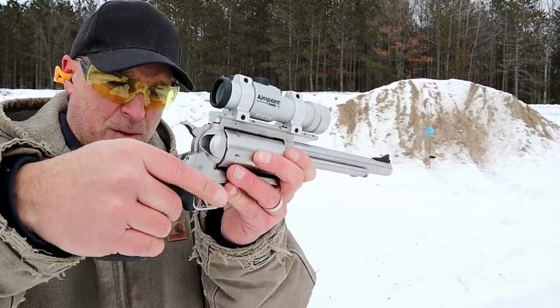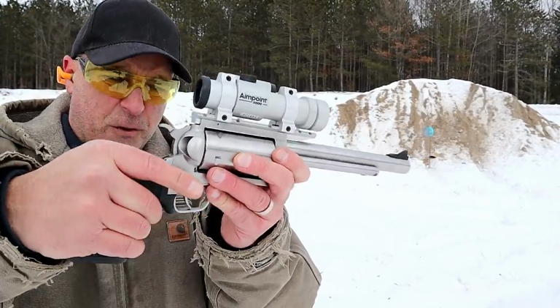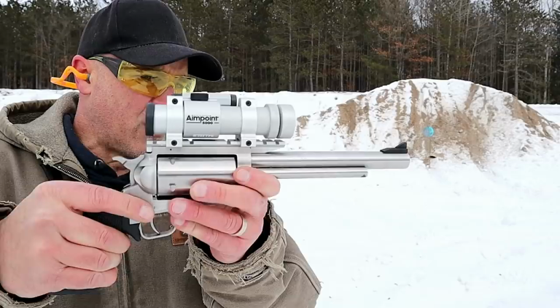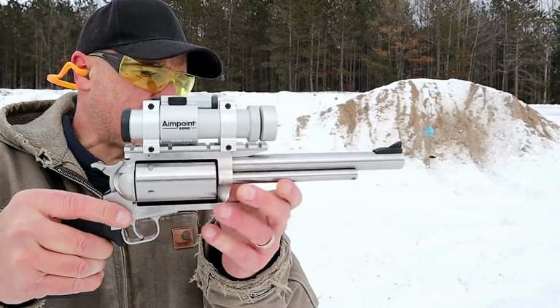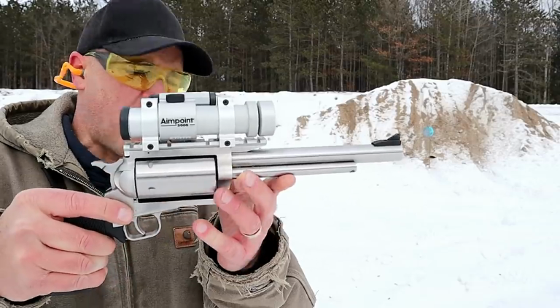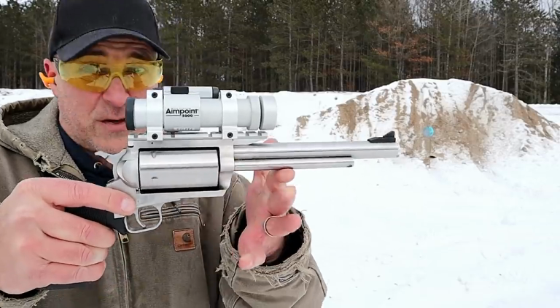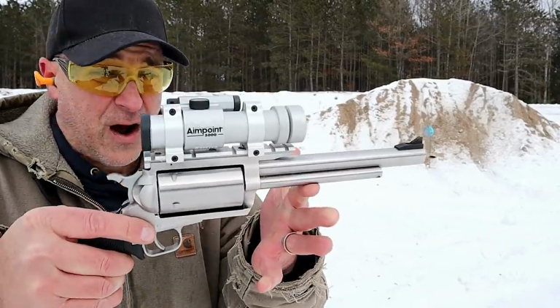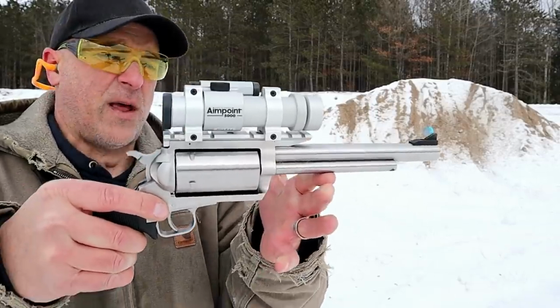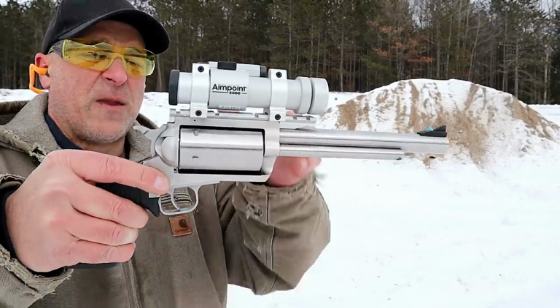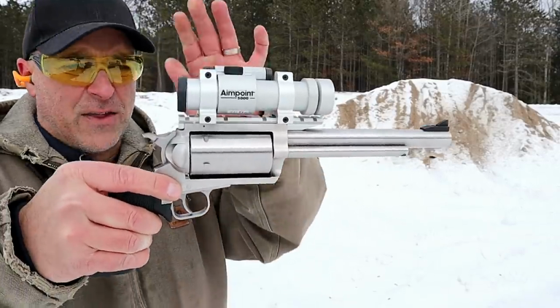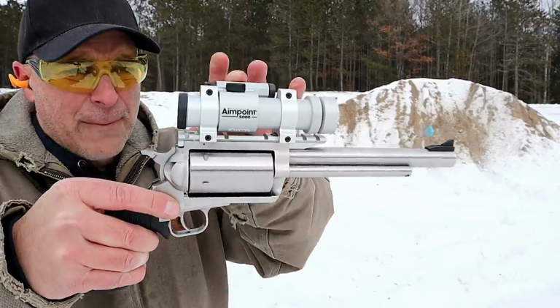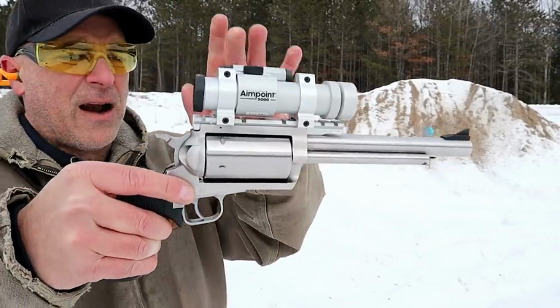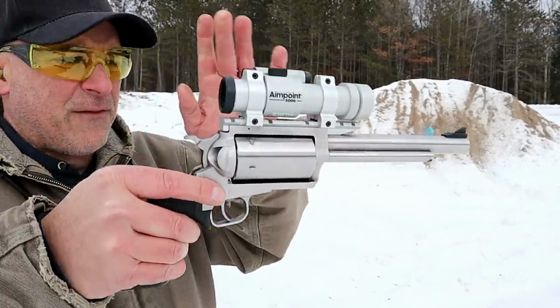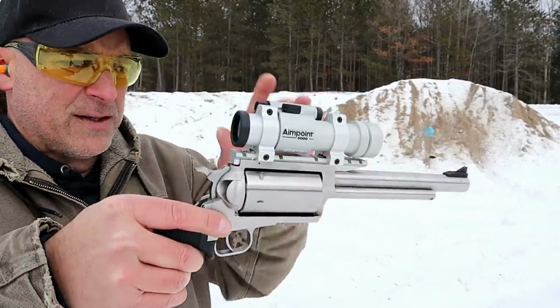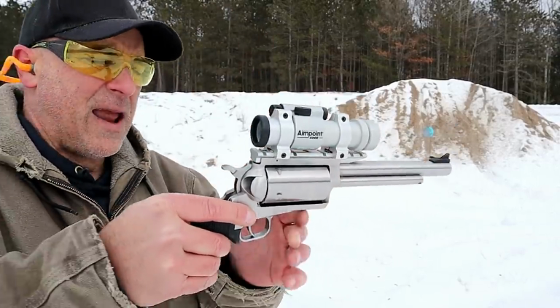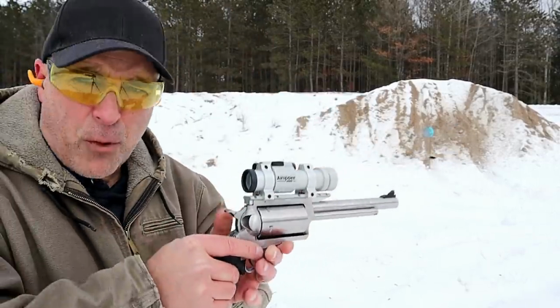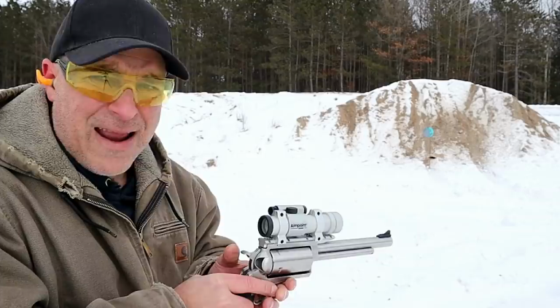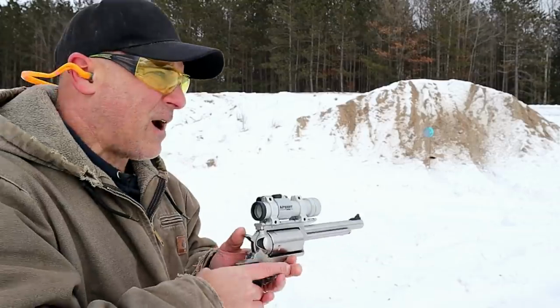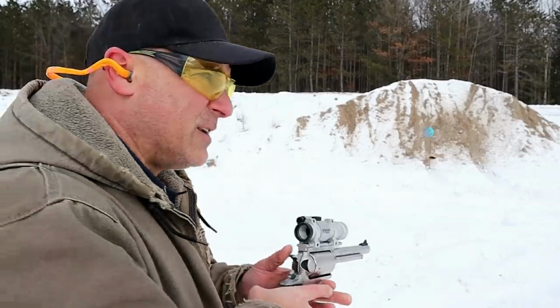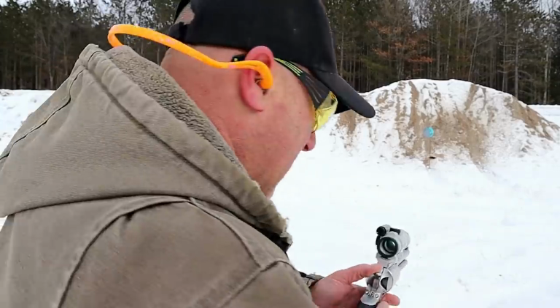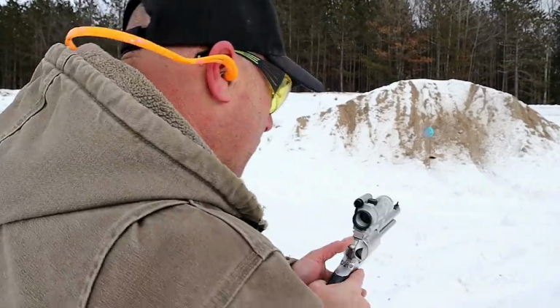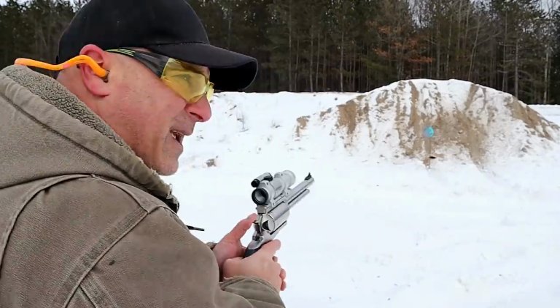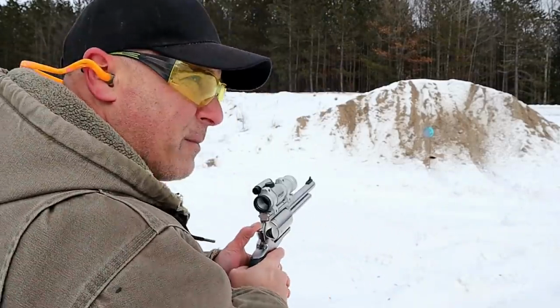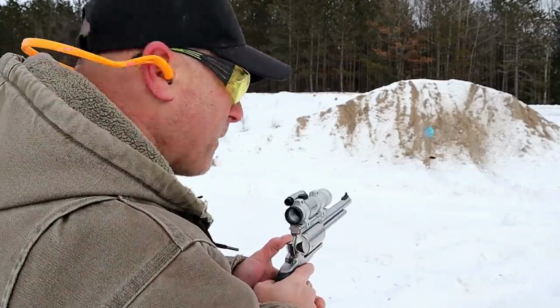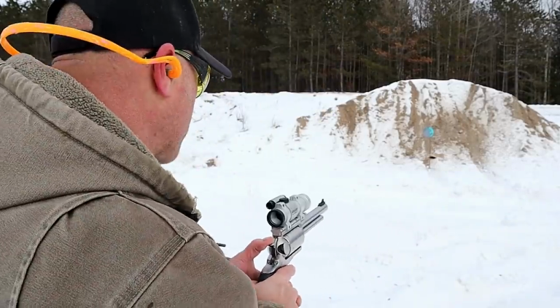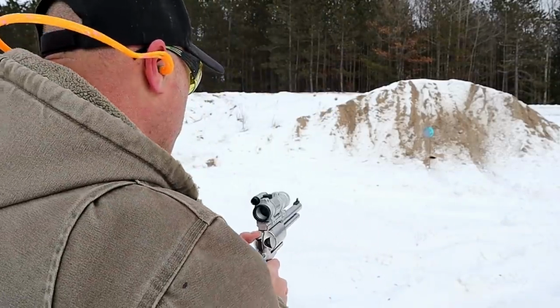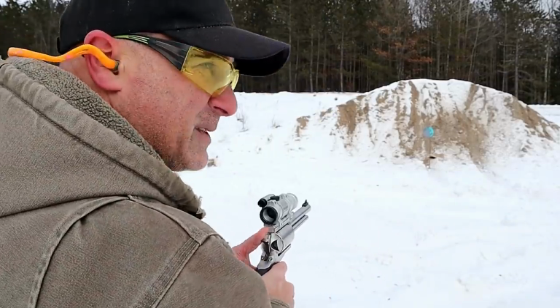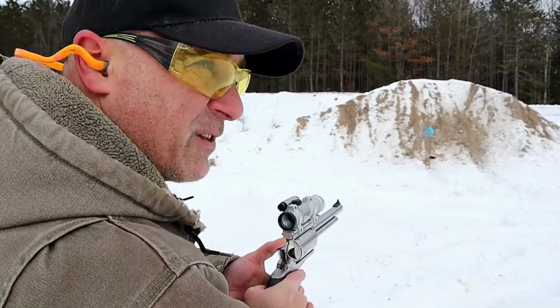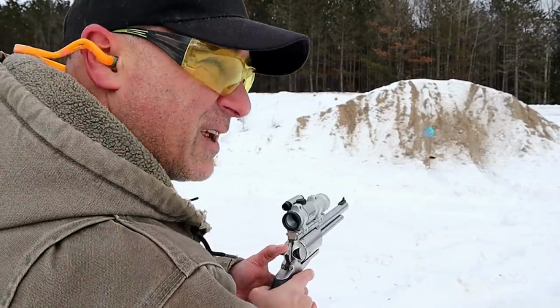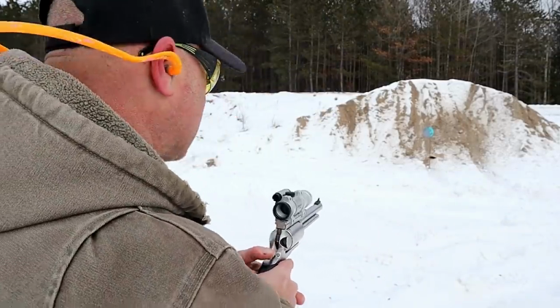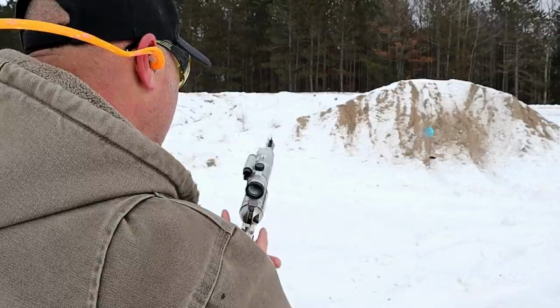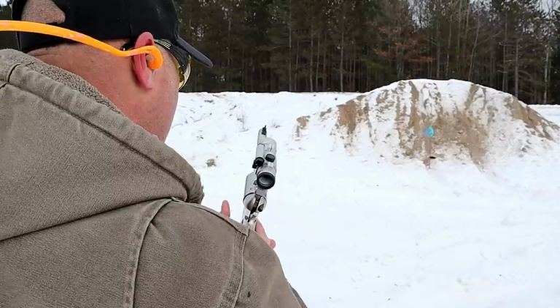Beautiful single action revolver that you could hunt with. The optic I have here is an Aimpoint 8000 — they don't make it anymore — but let me see if this thing is sighted in.